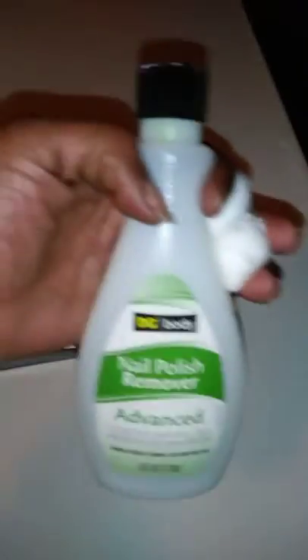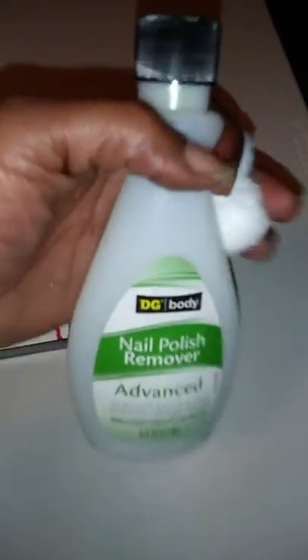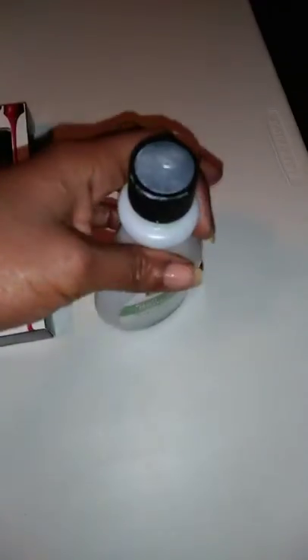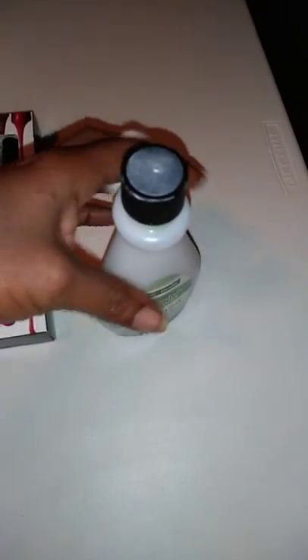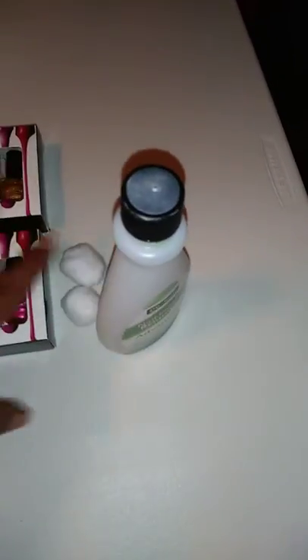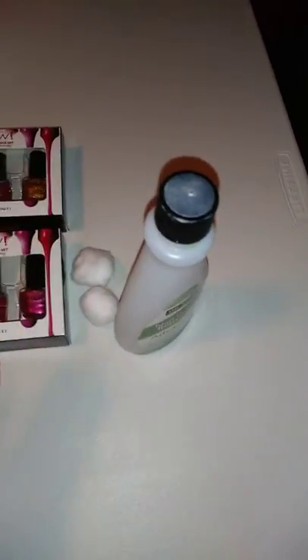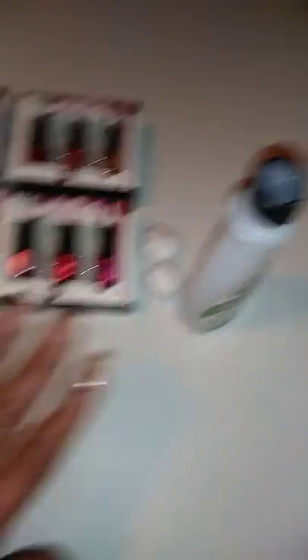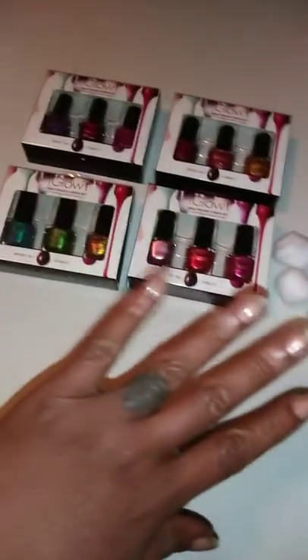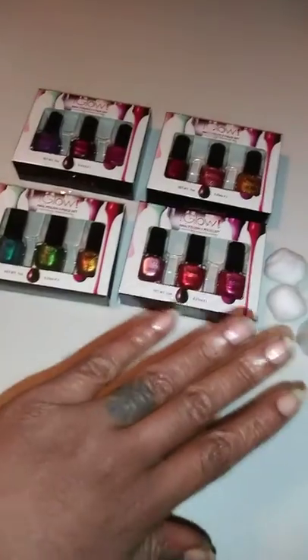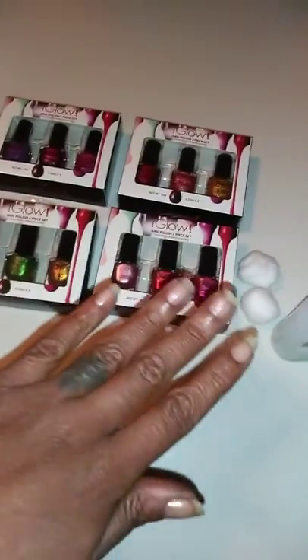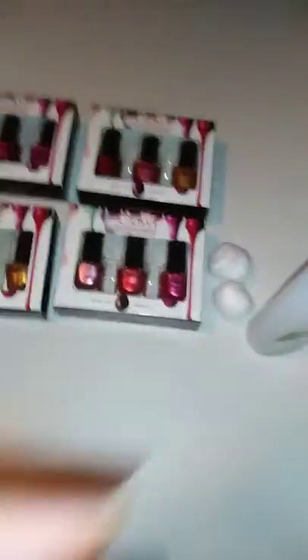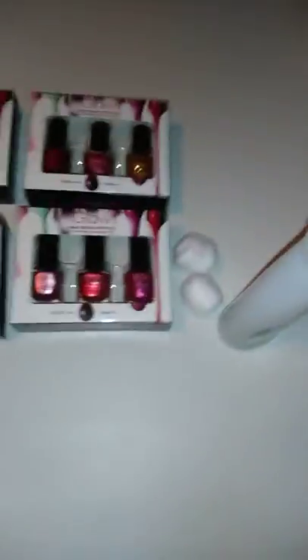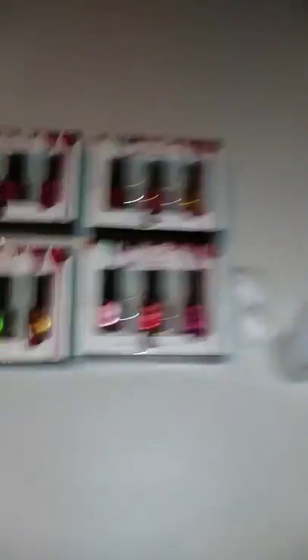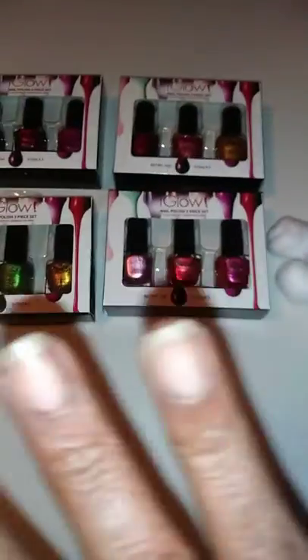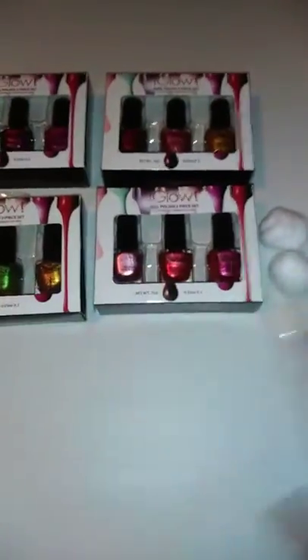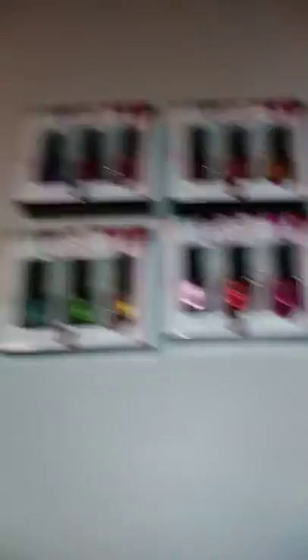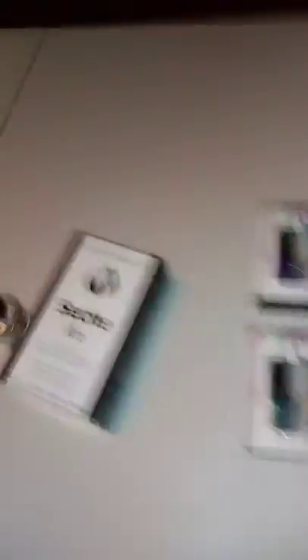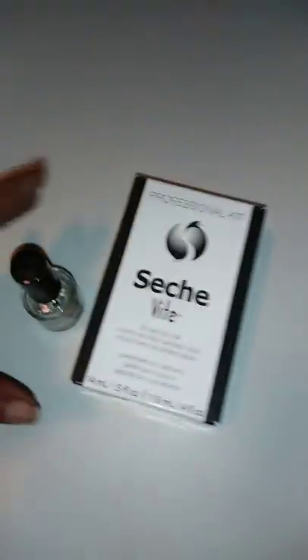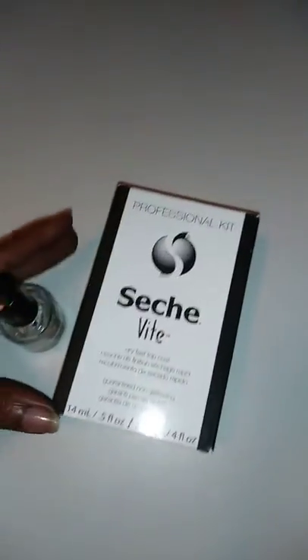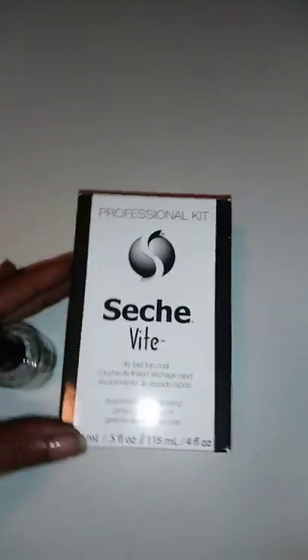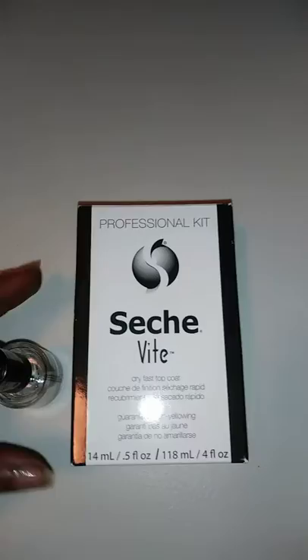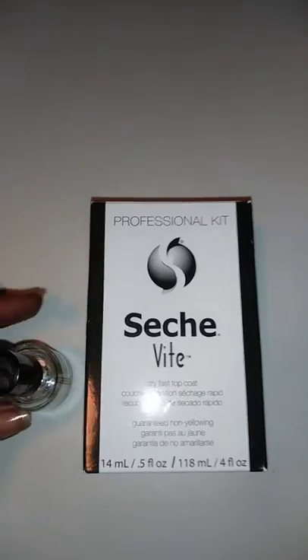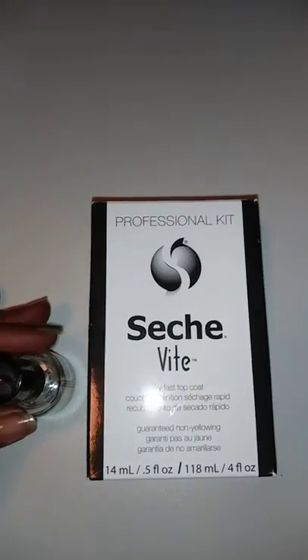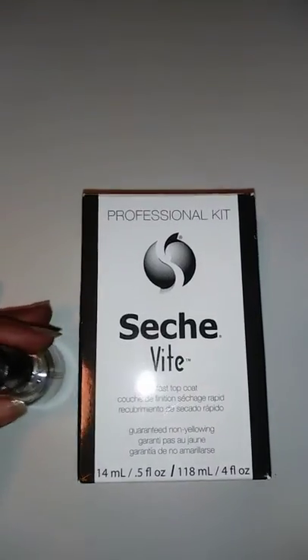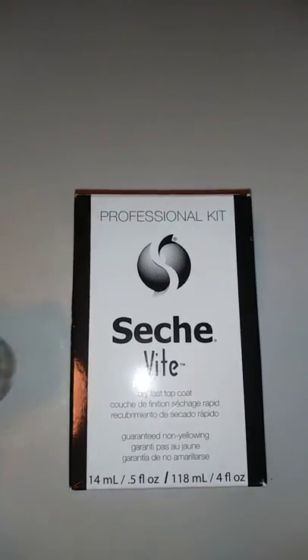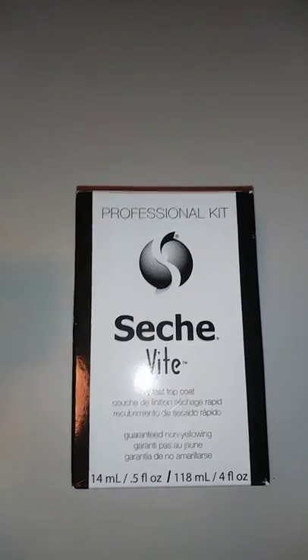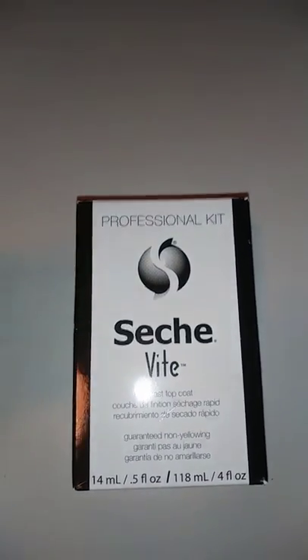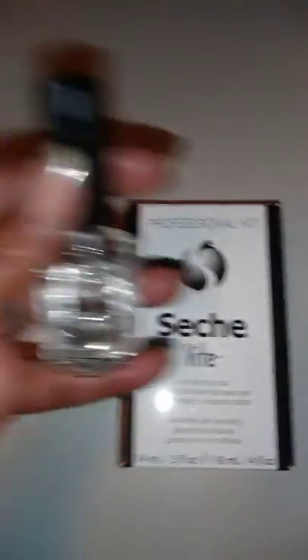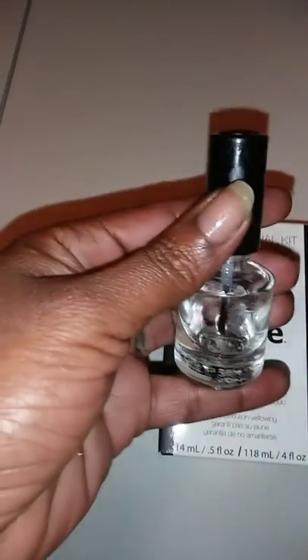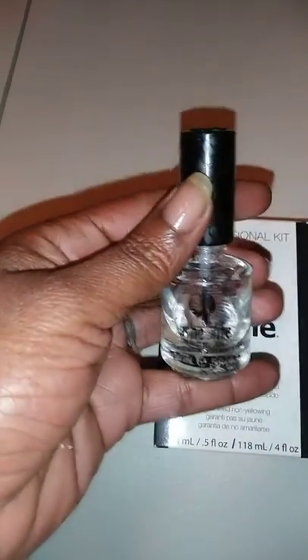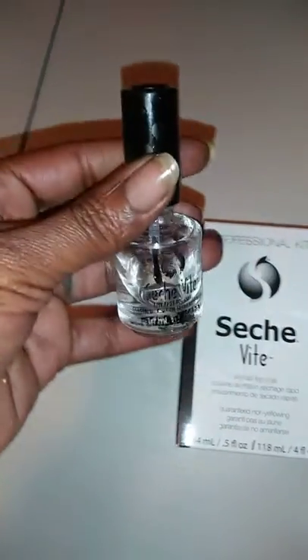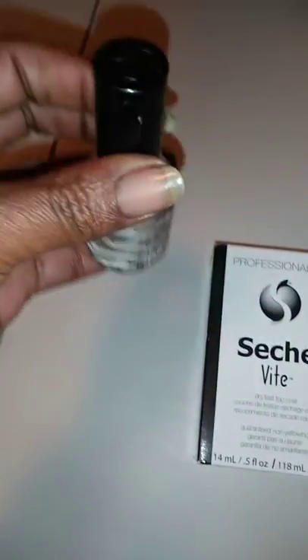I'm gonna go ahead and remove the clear polish treatment that I just put on my nails during the week. I wanted to show you I'm going to be using my favorite top coat — a professional kit set.